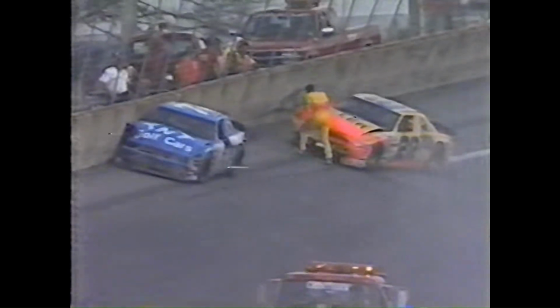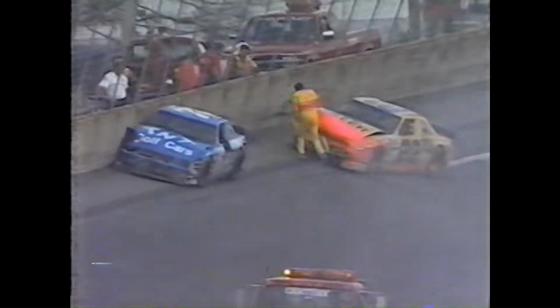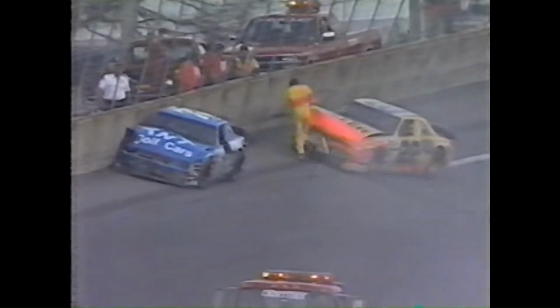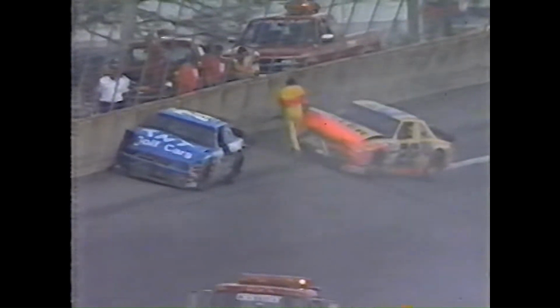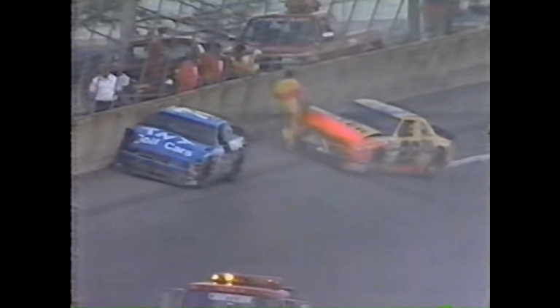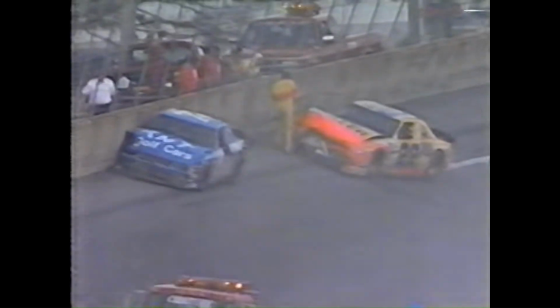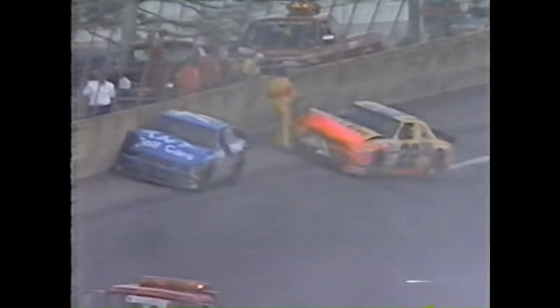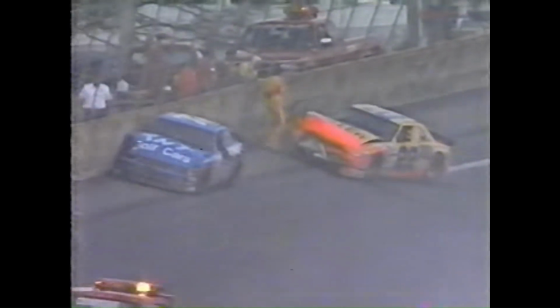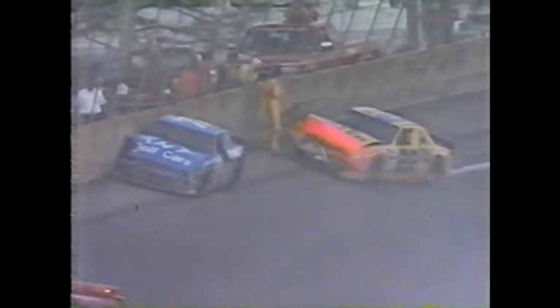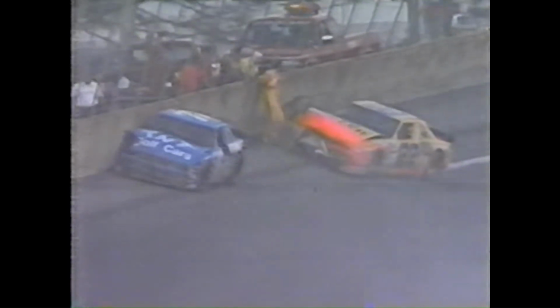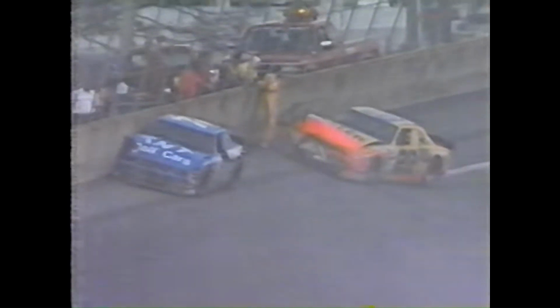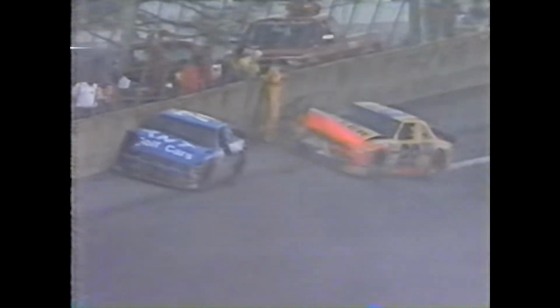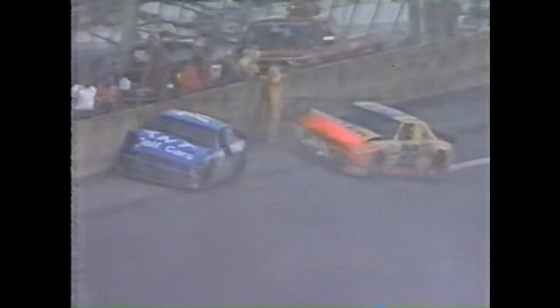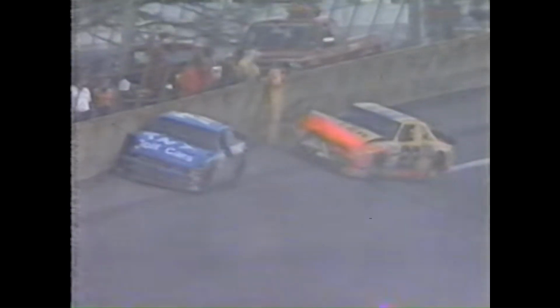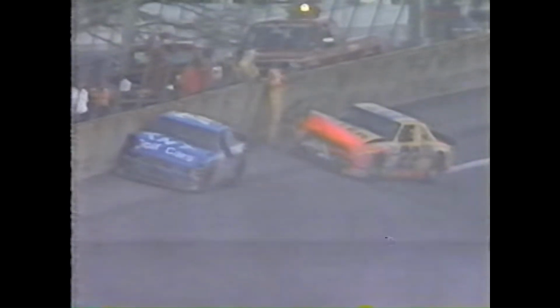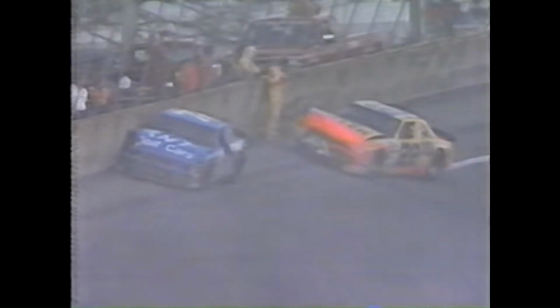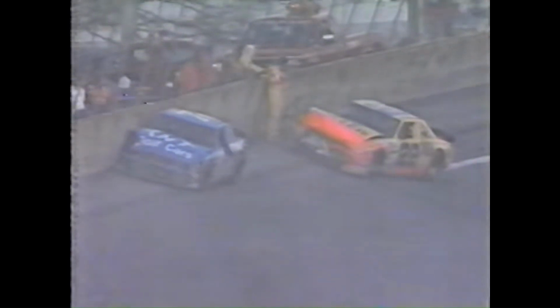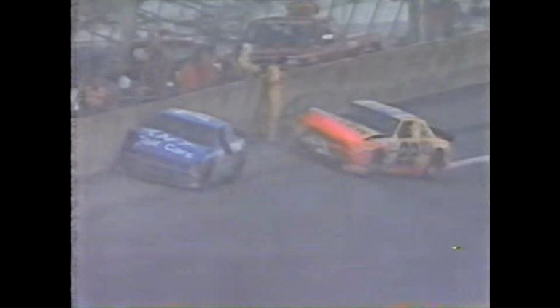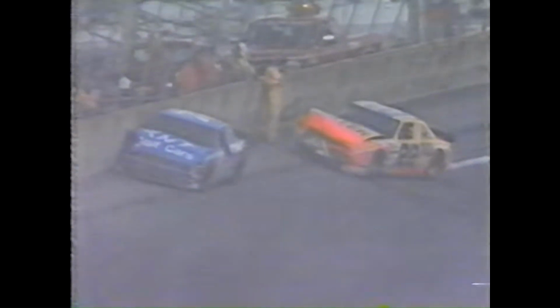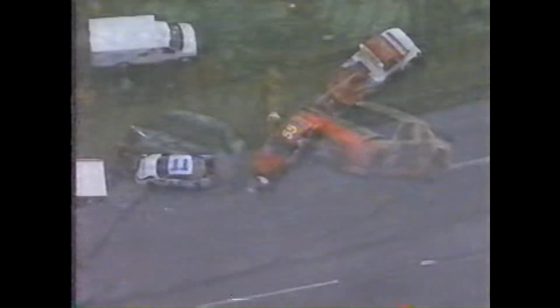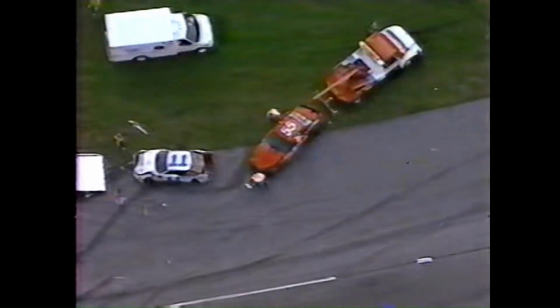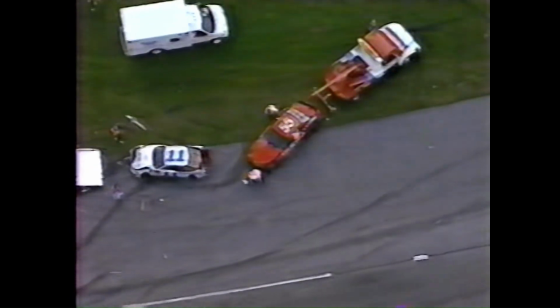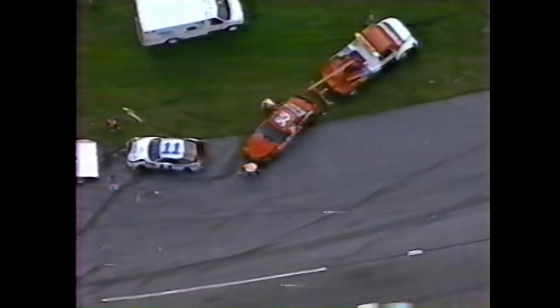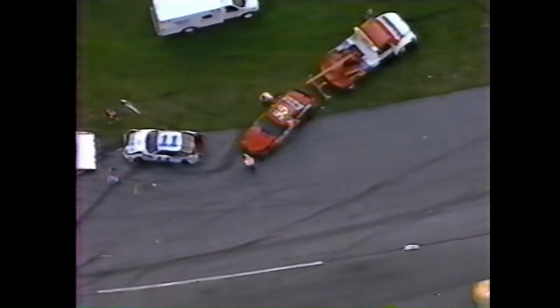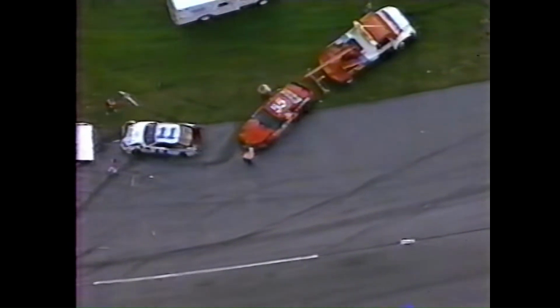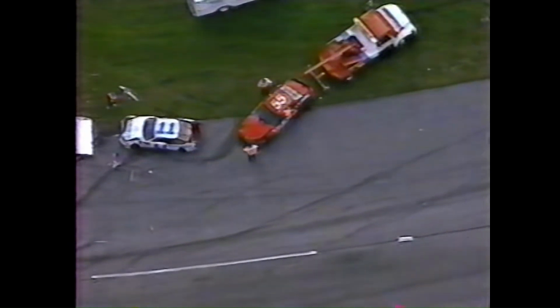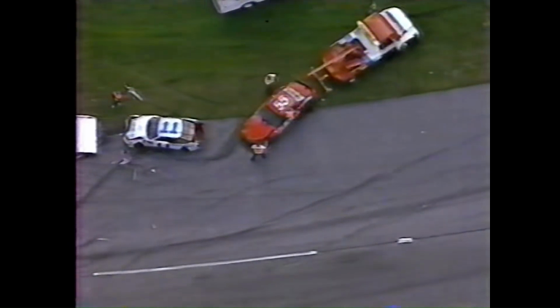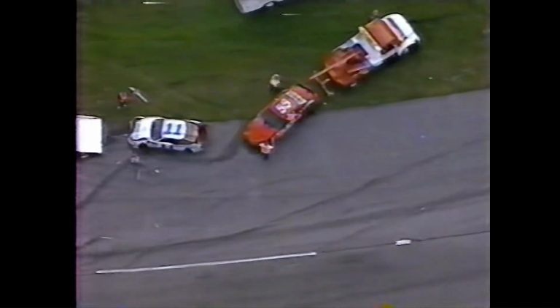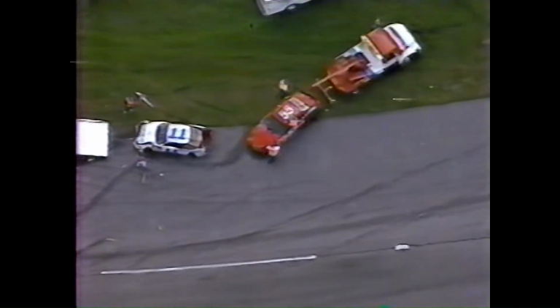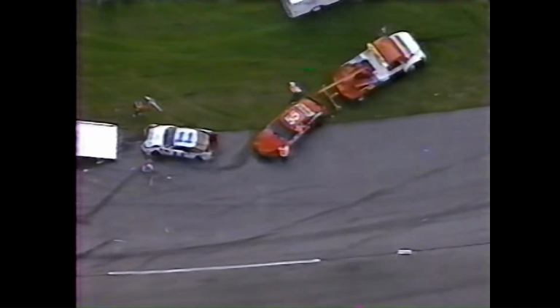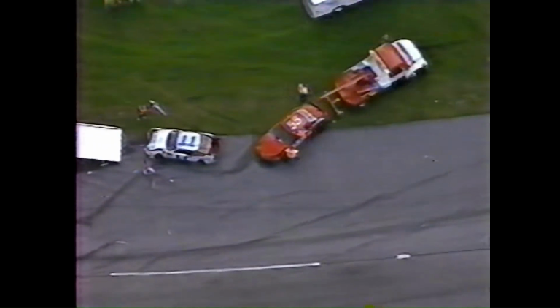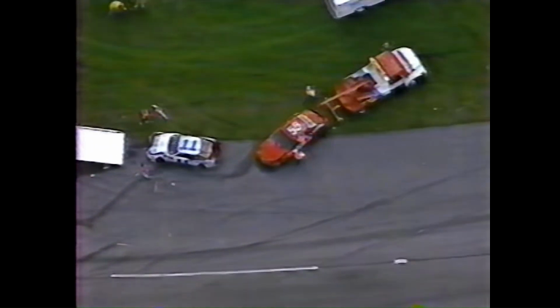The race has been red flagged. The cars have stopped here in the tri-oval as they clean up the damage.